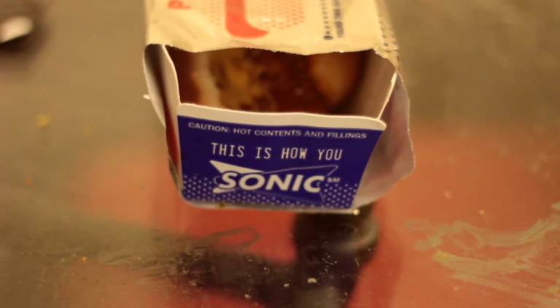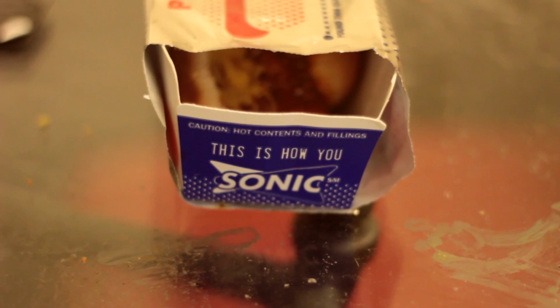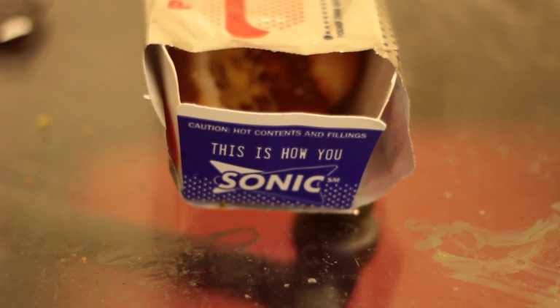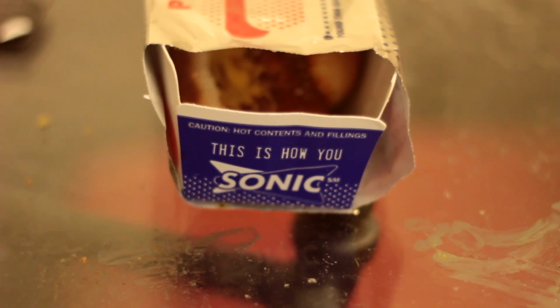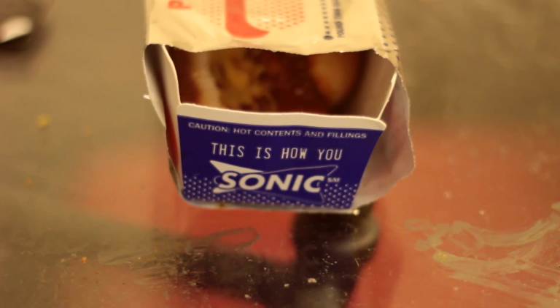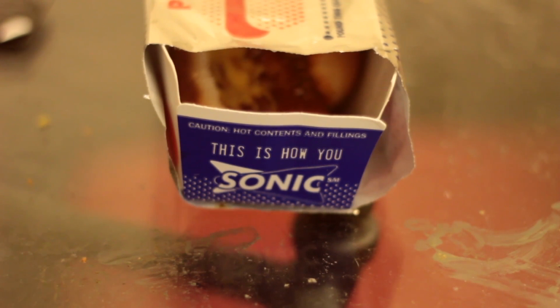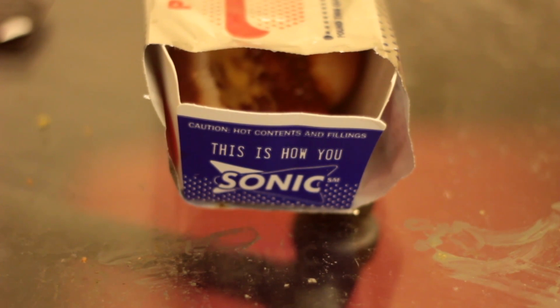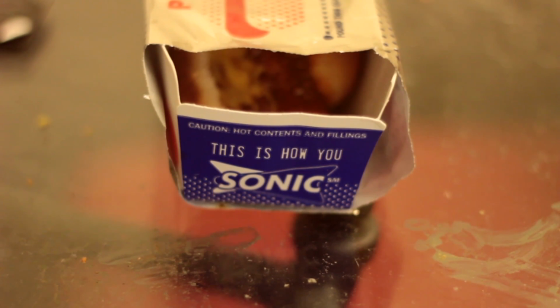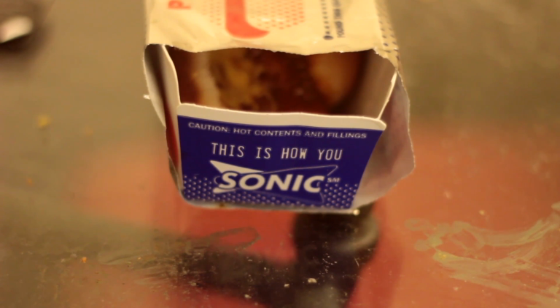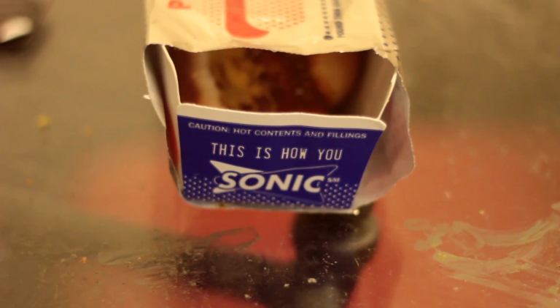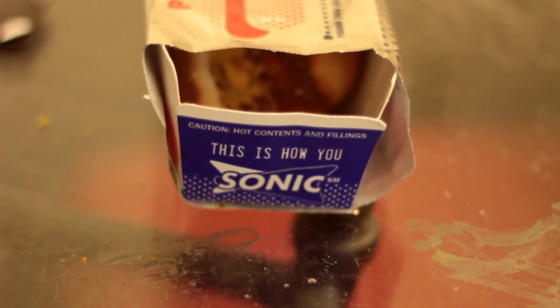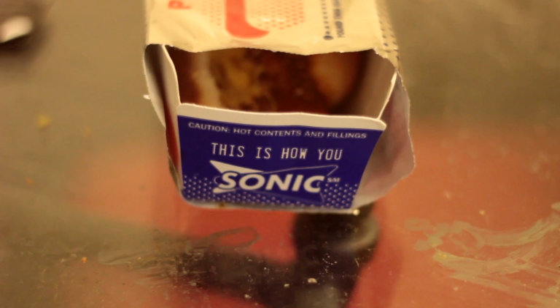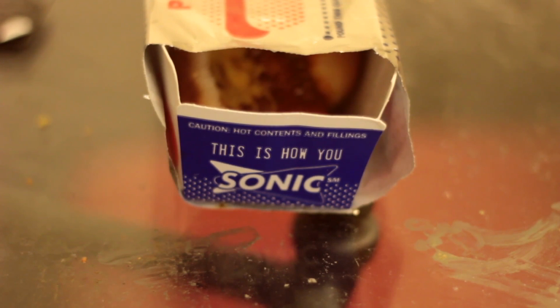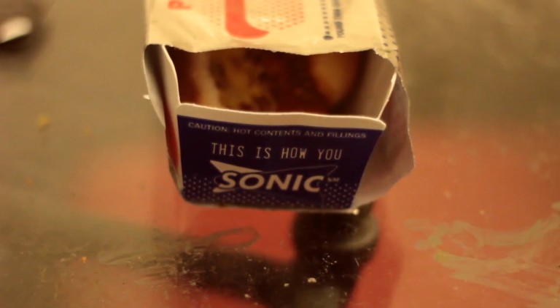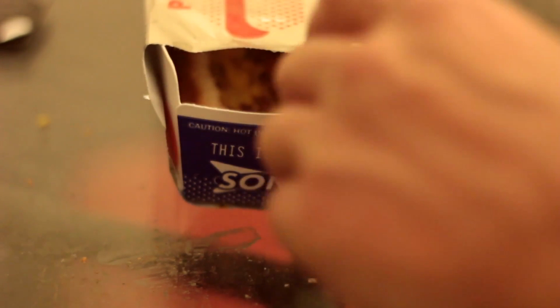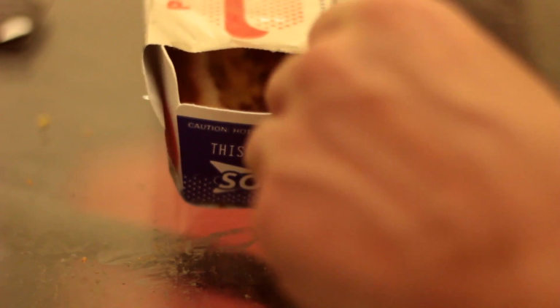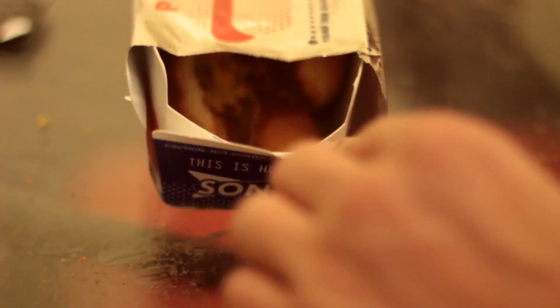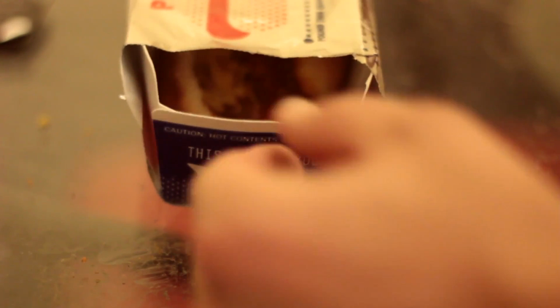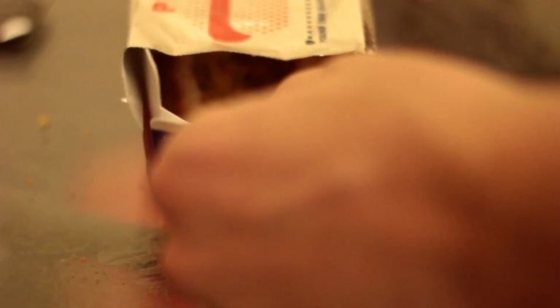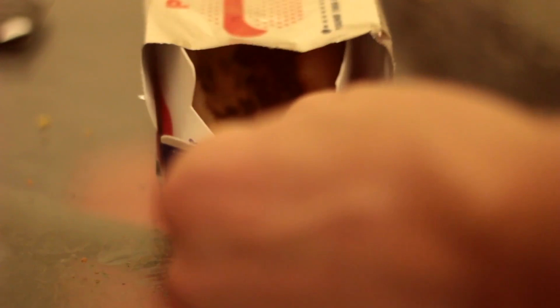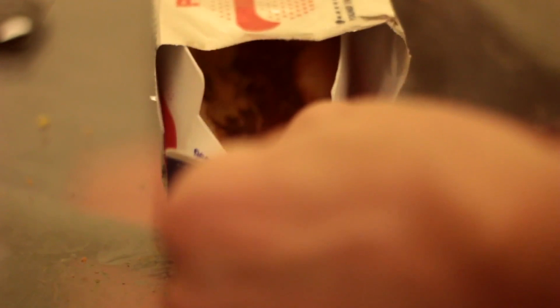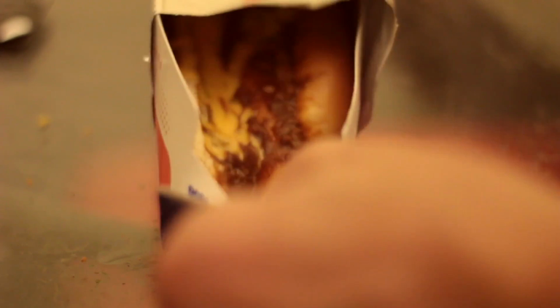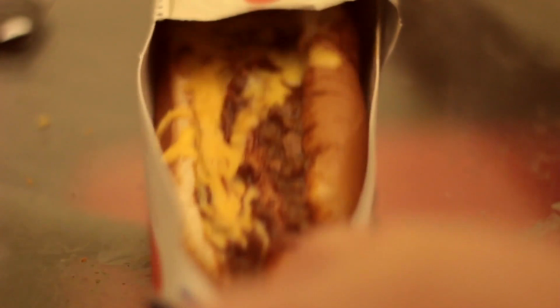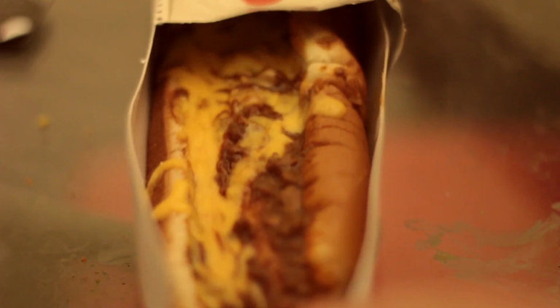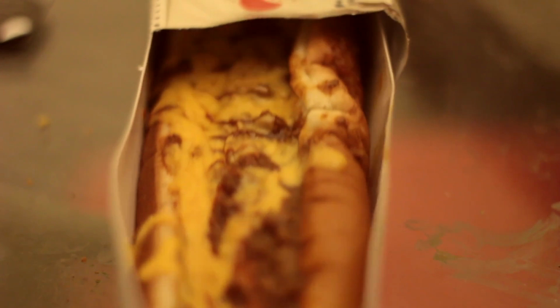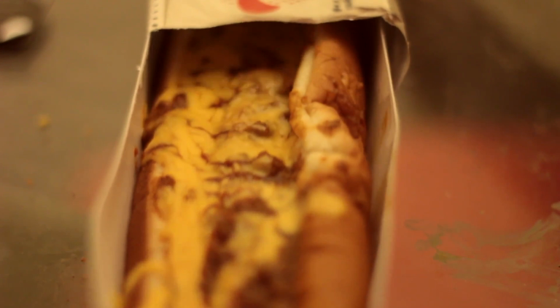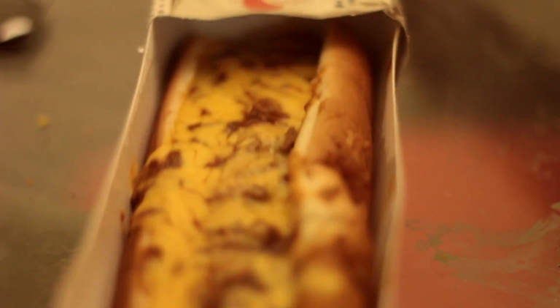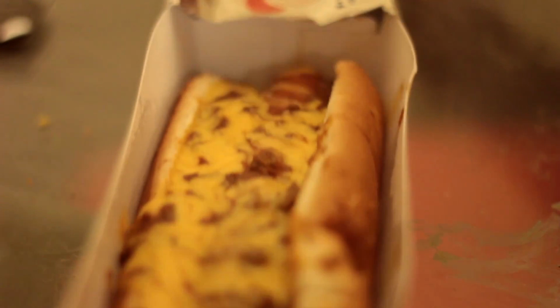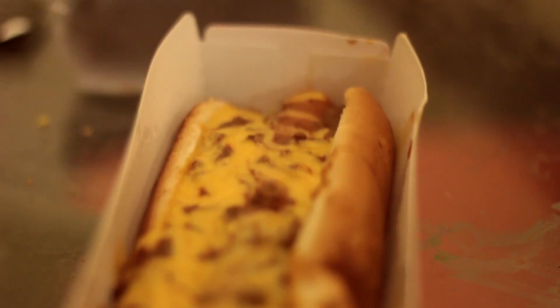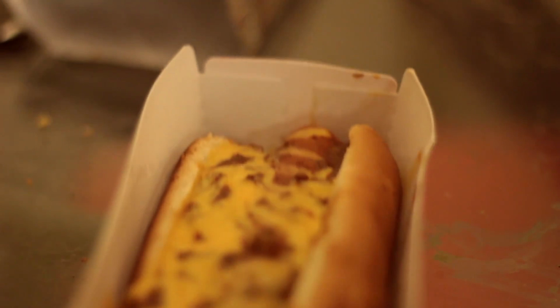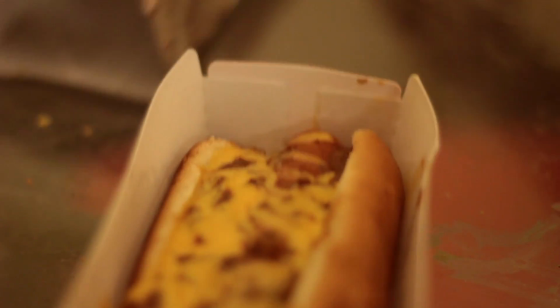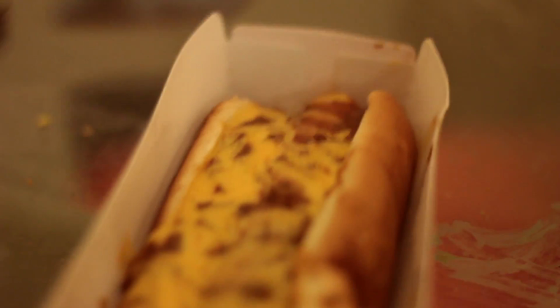This is the YouTube Fast Food Reviewer and today we're reviewing Sonic Drive Thru's foot-long quarter pound chili cheese coney. You can see it comes in its own box, and as you pull it out of the wrapper you can enjoy the entire foot-long length.